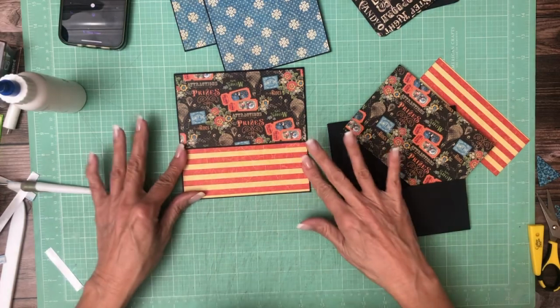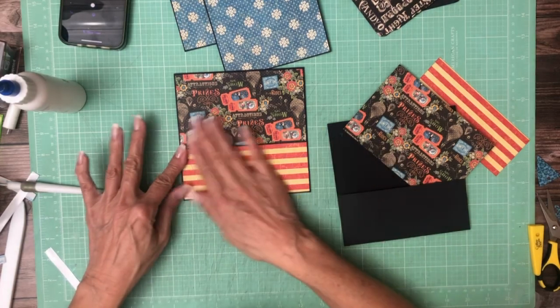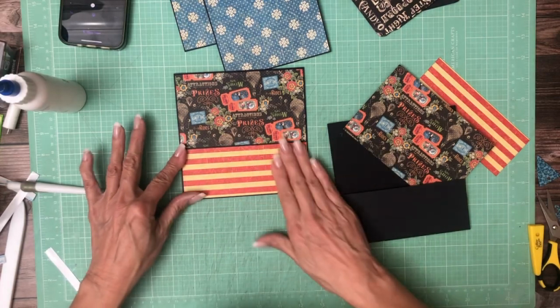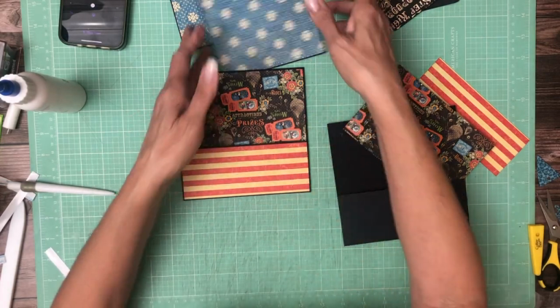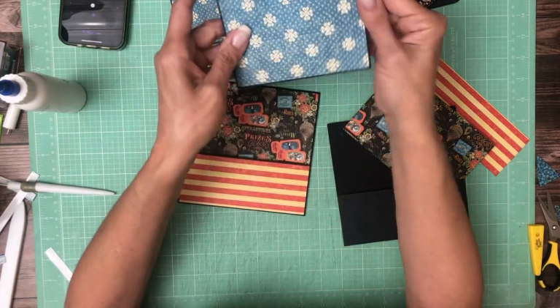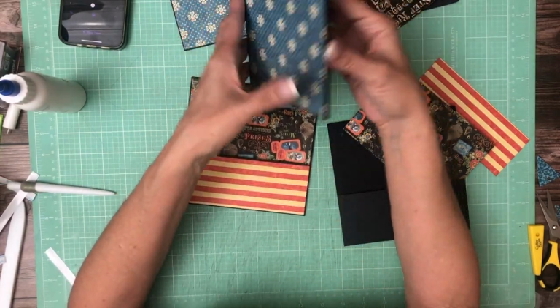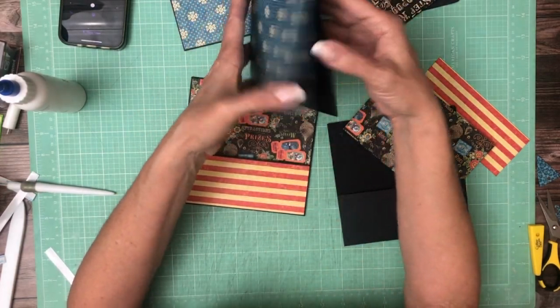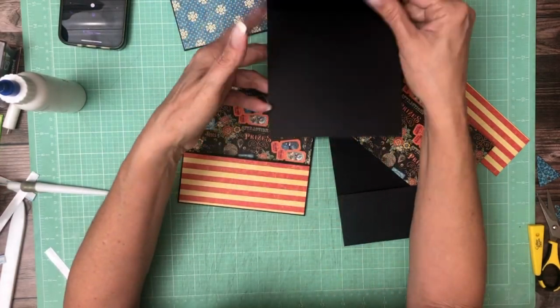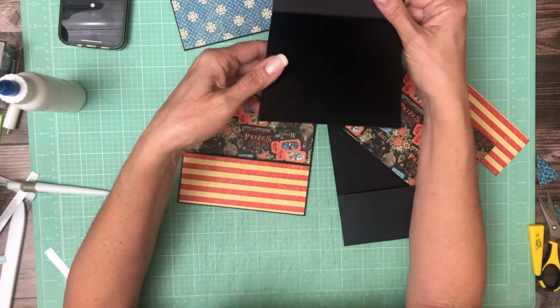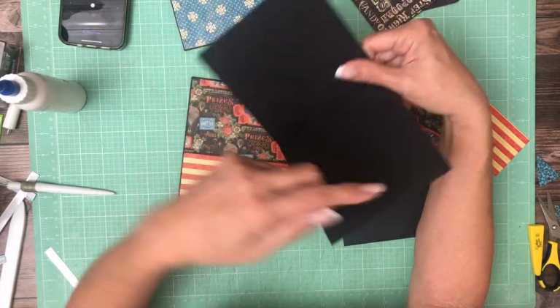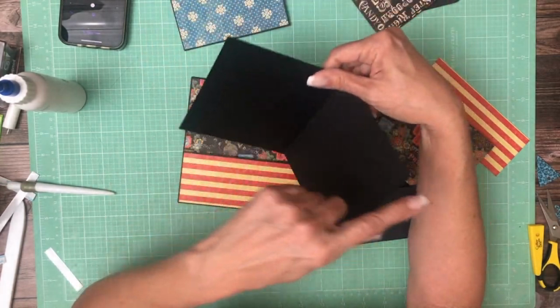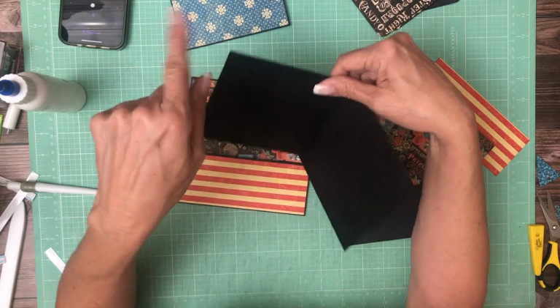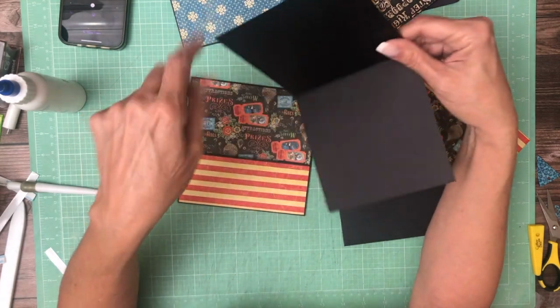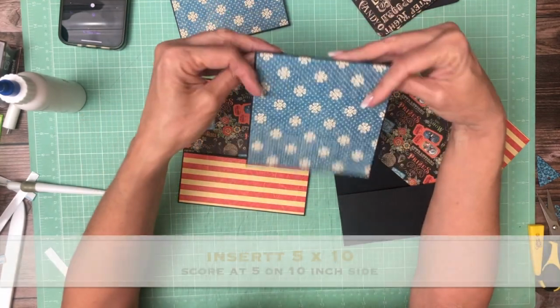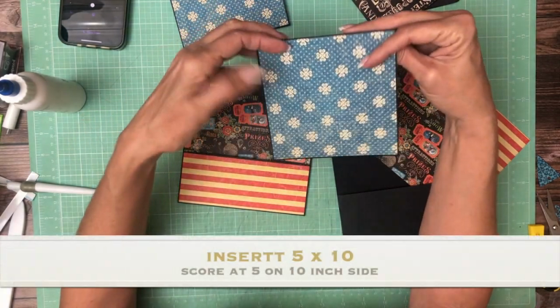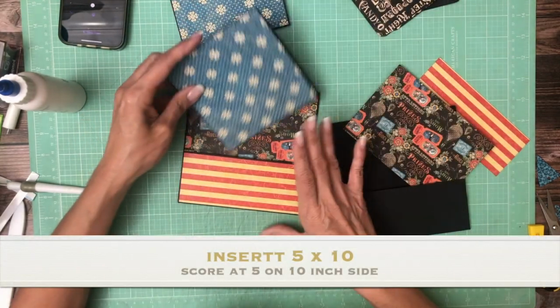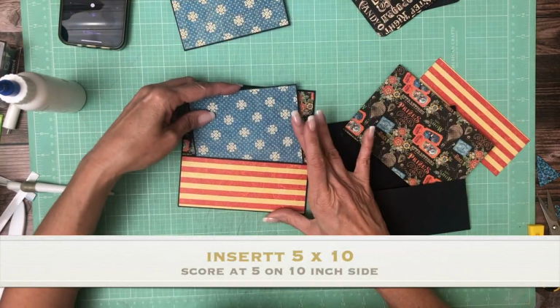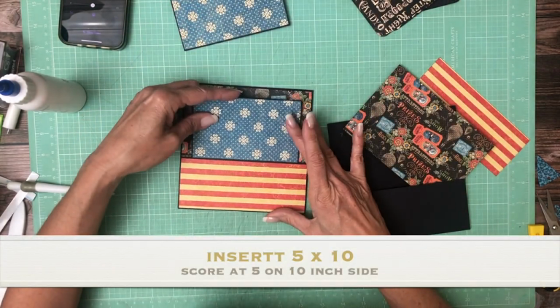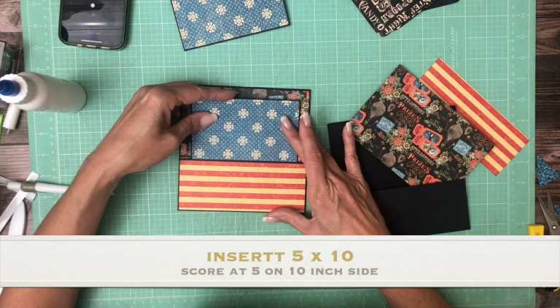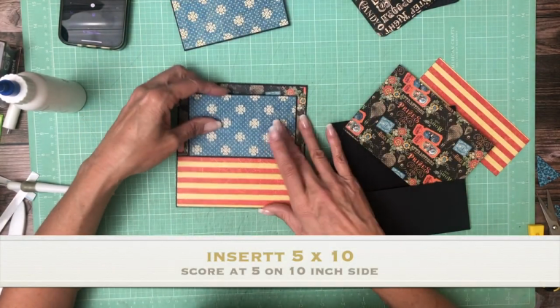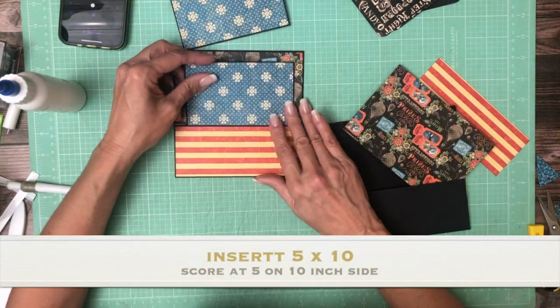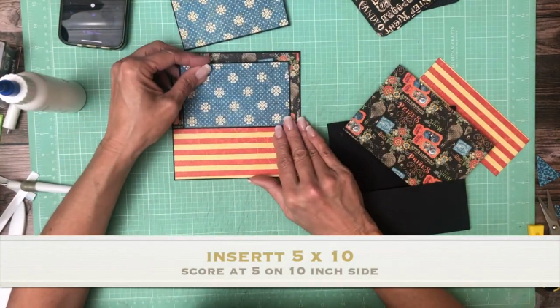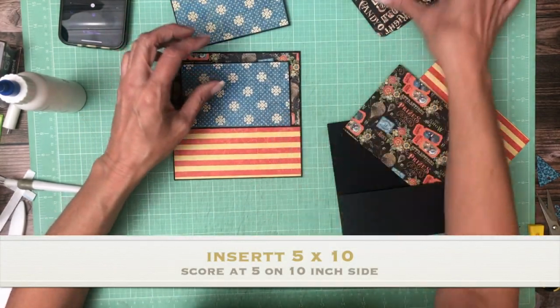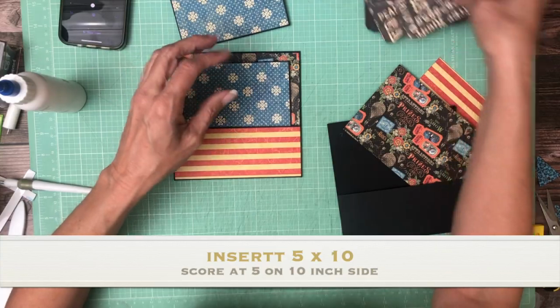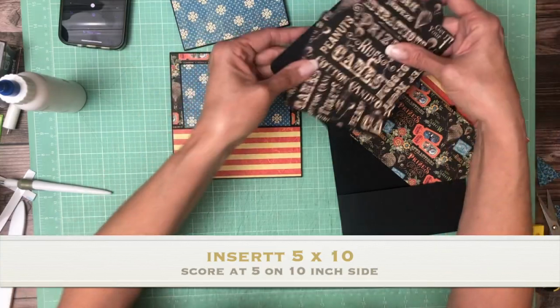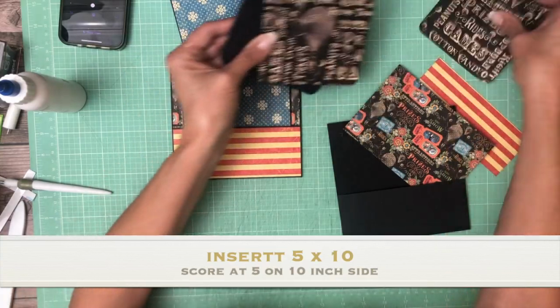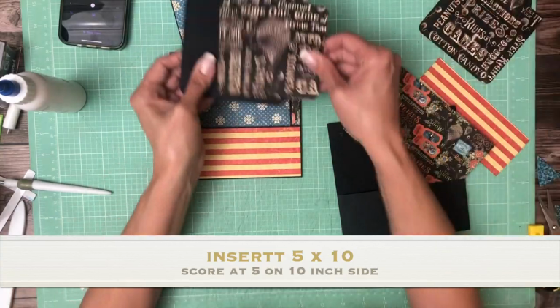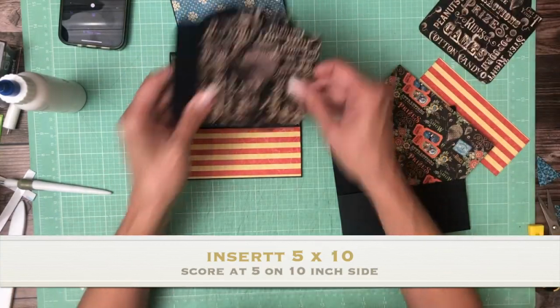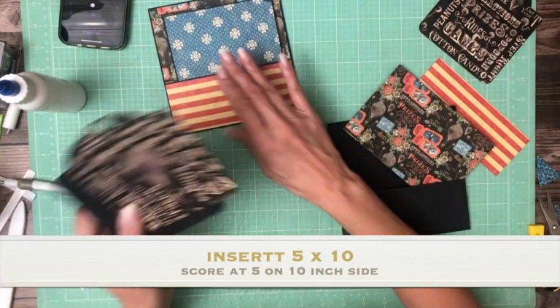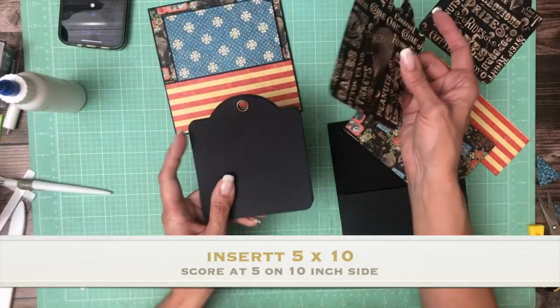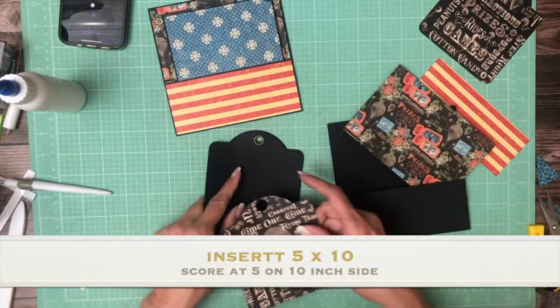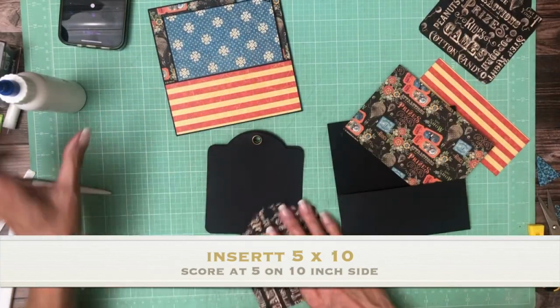I think that turned out pretty. These are my ten by five pieces scored in half. And then the last thing we're going to do is cover our tag — this is from the patterns and solids collection.